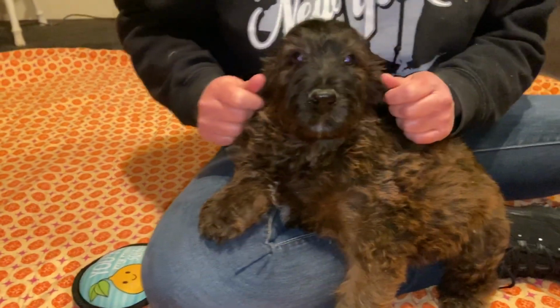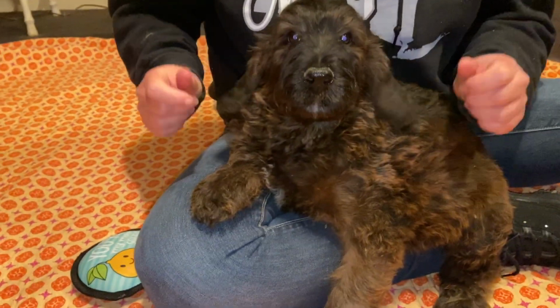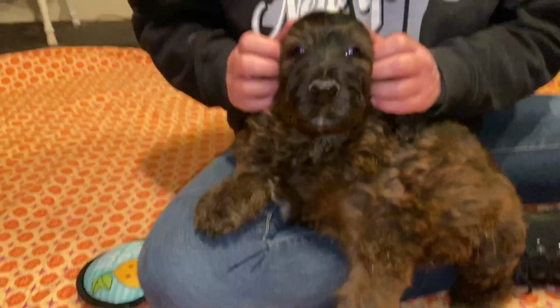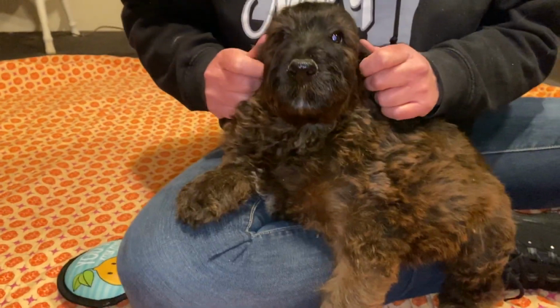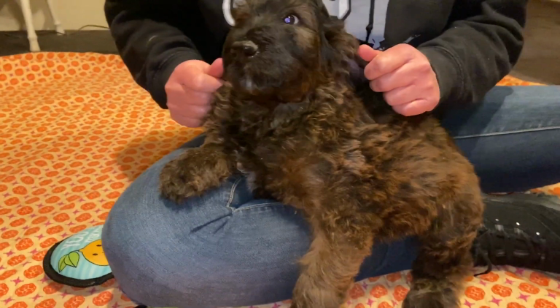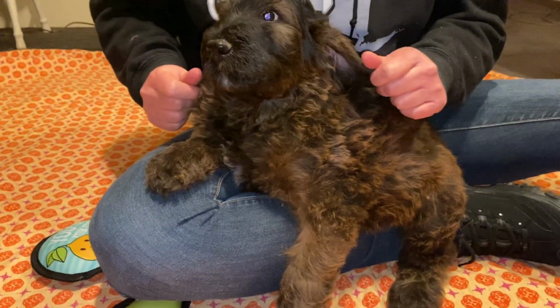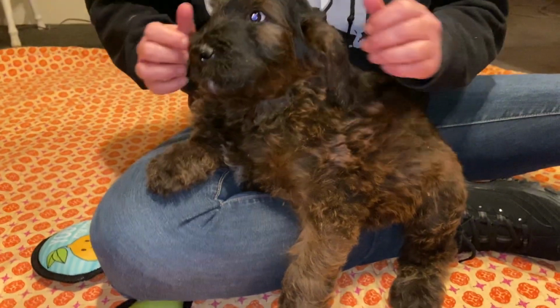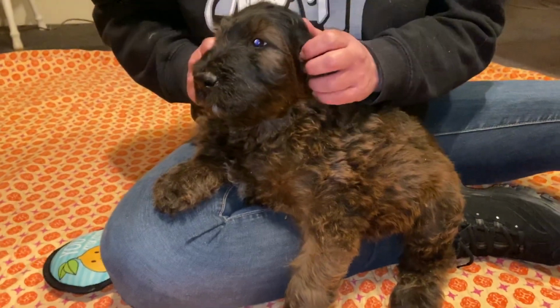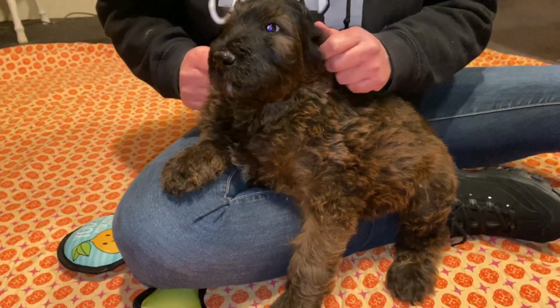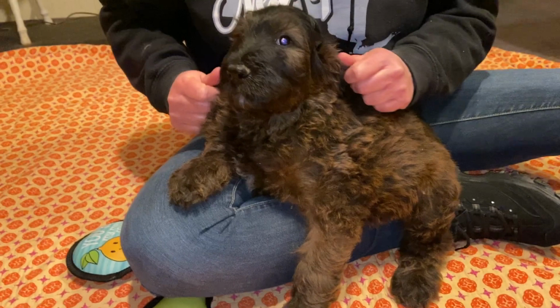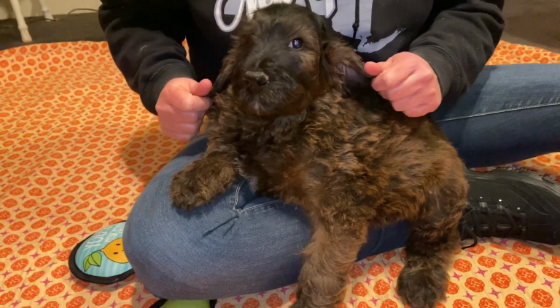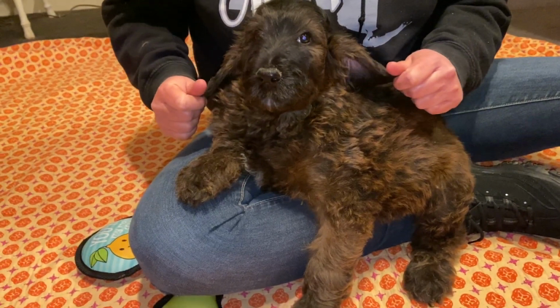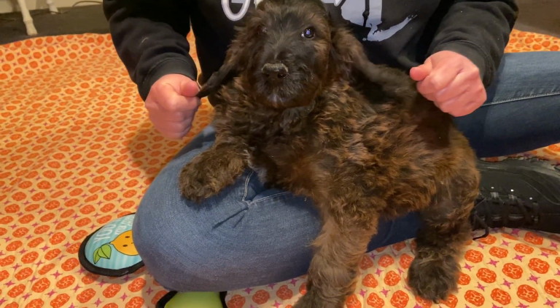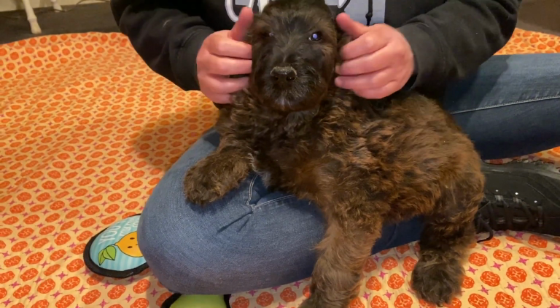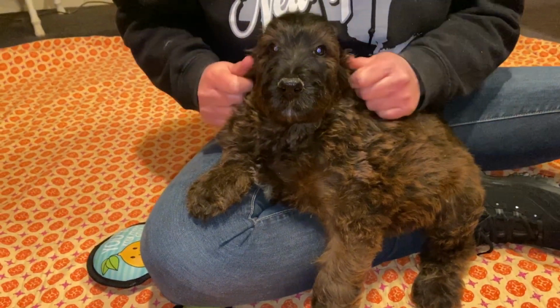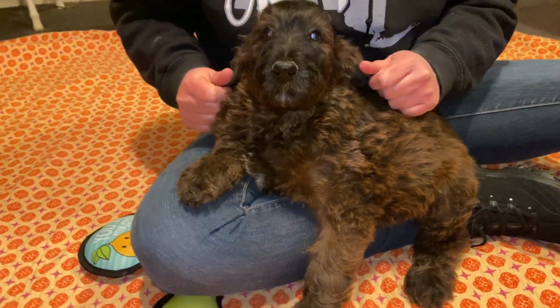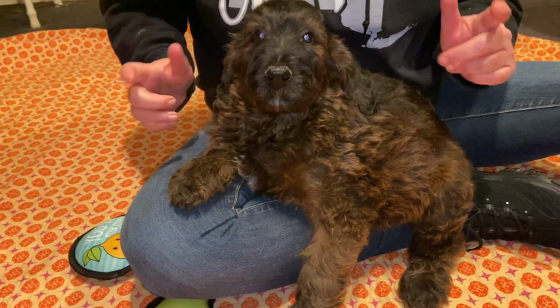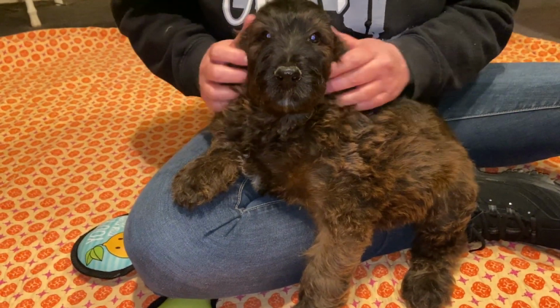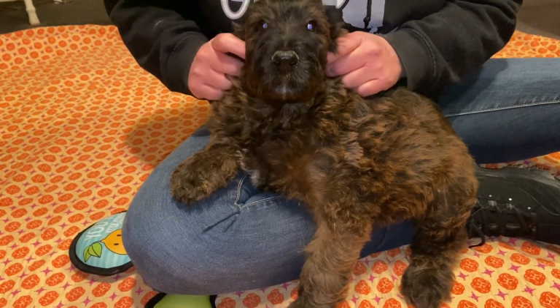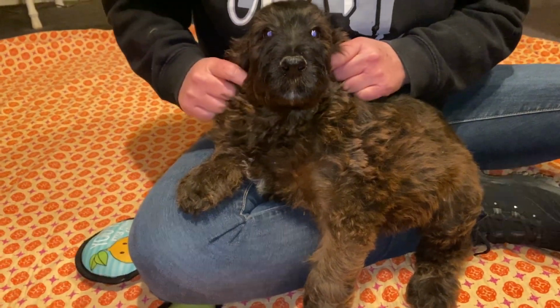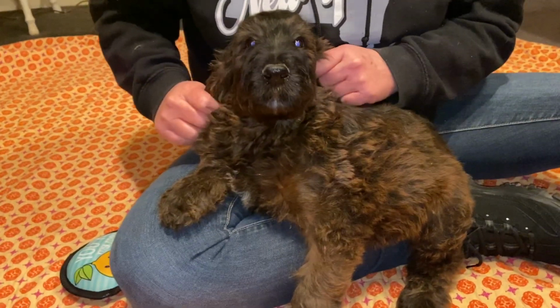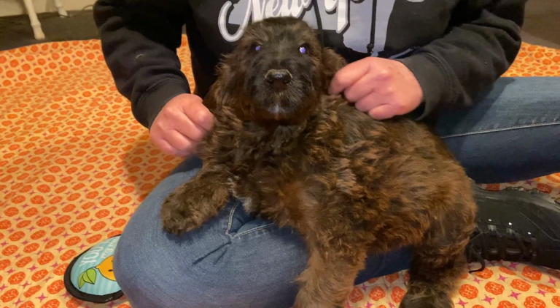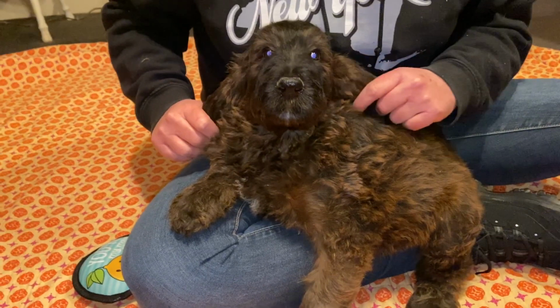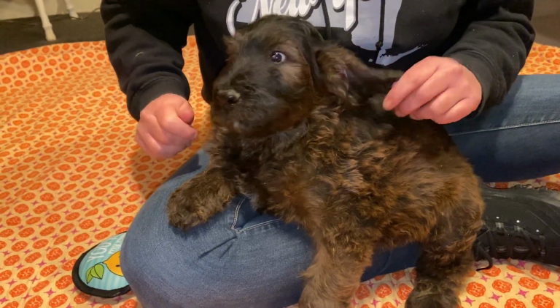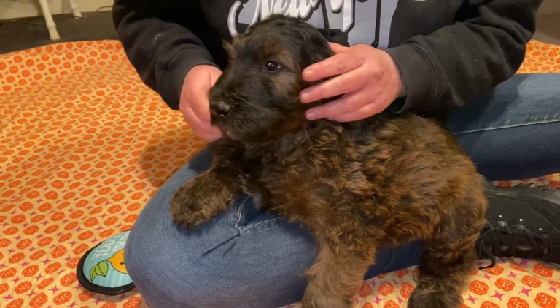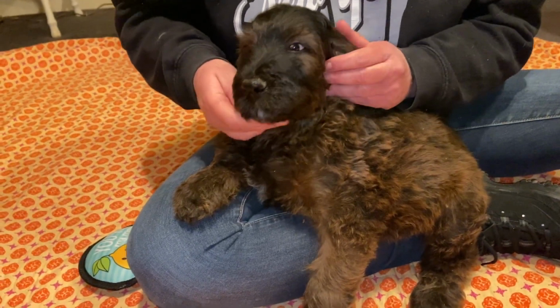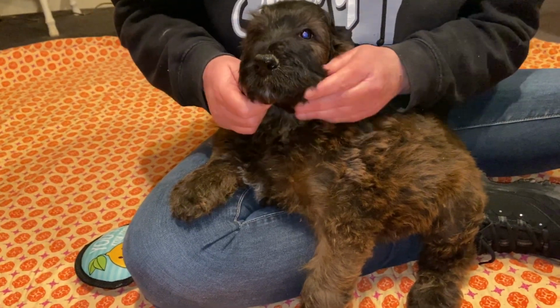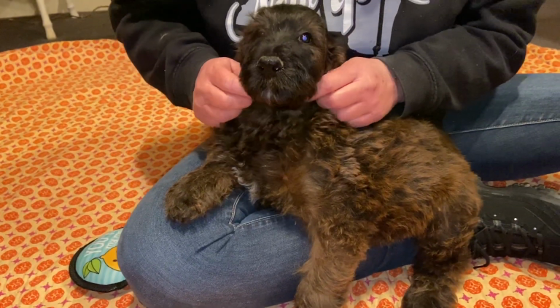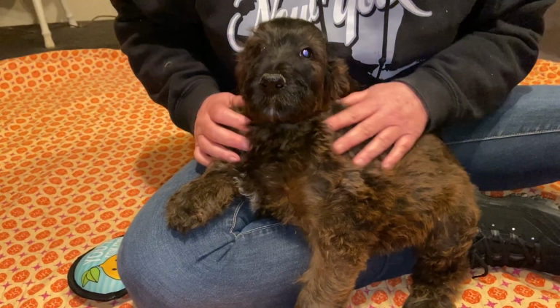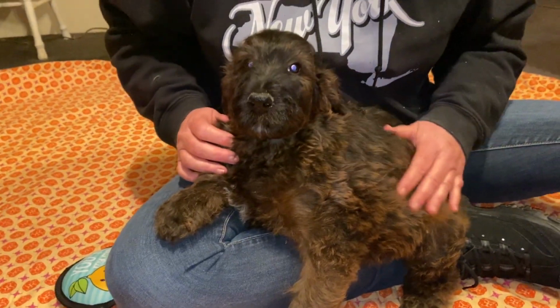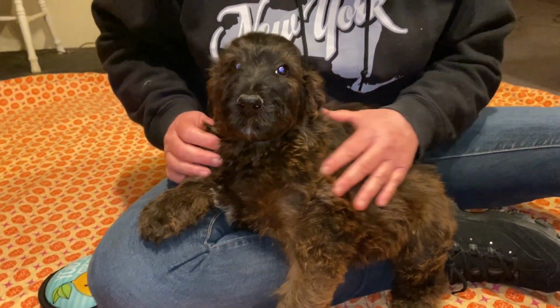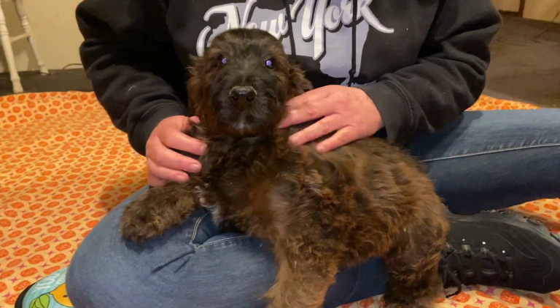Hi guys, welcome to Oak Hill Farm Doodles. This is Gigi's little F1B Pugan blue-collared male. He had a home but his owner was unable to take him, so he is back up looking for his family.